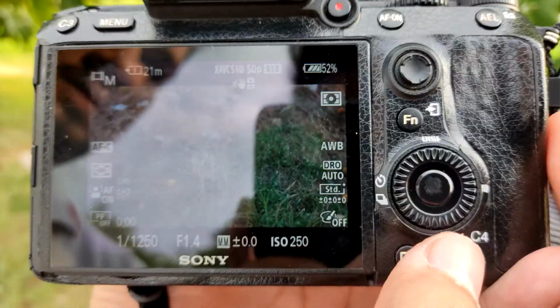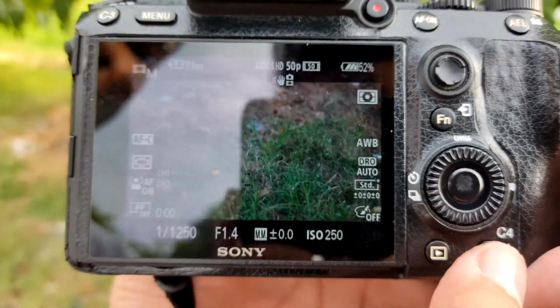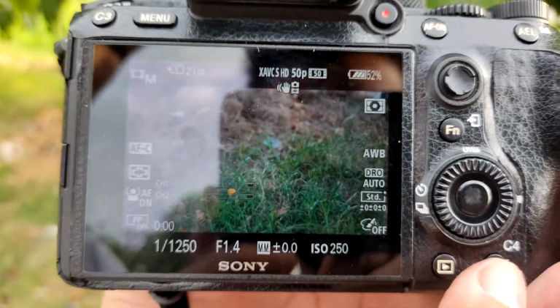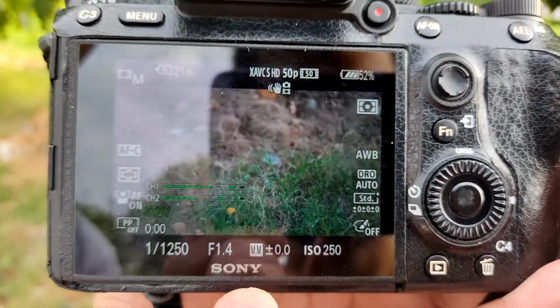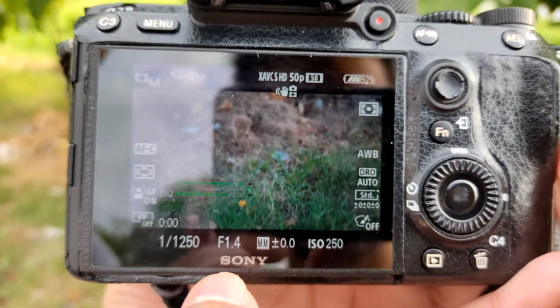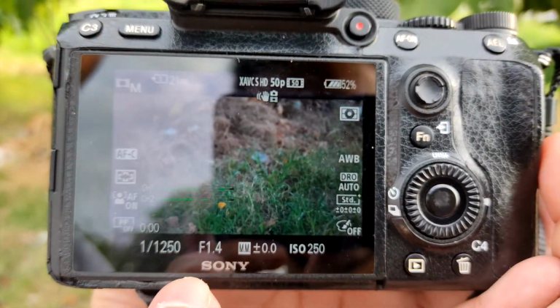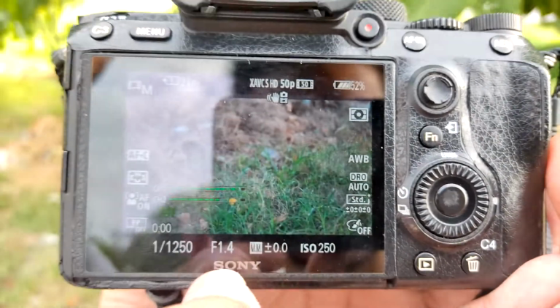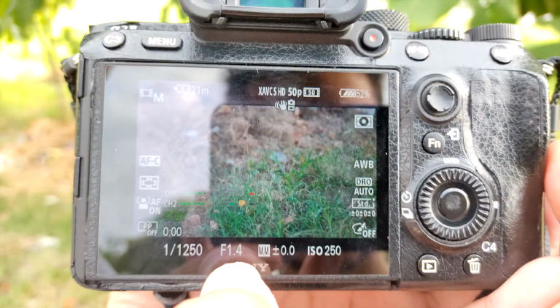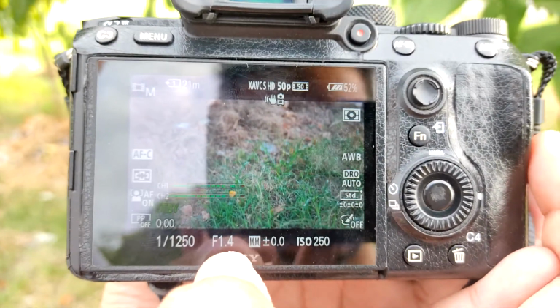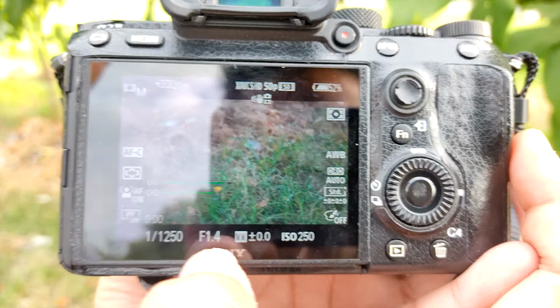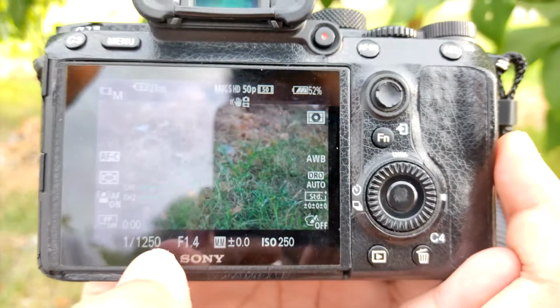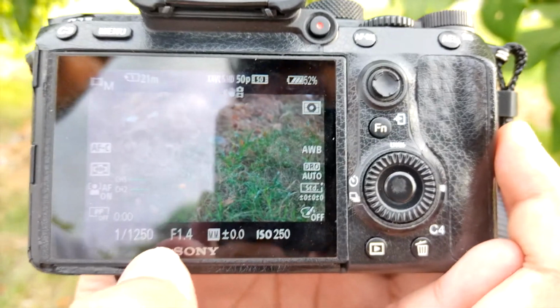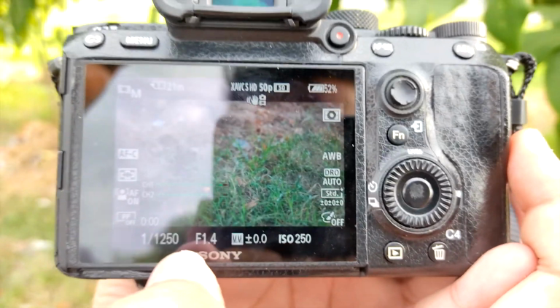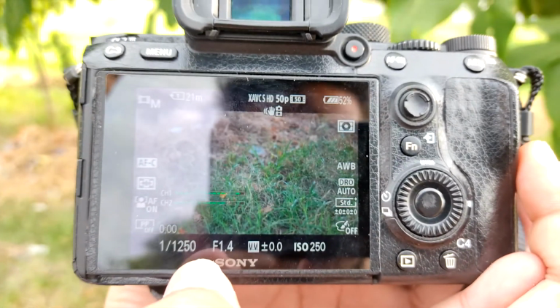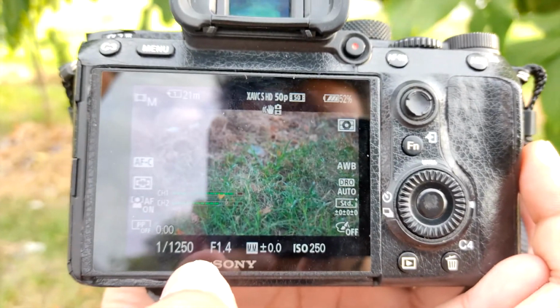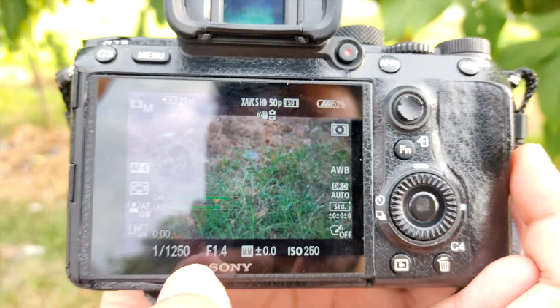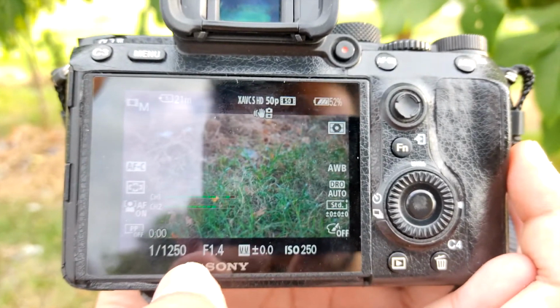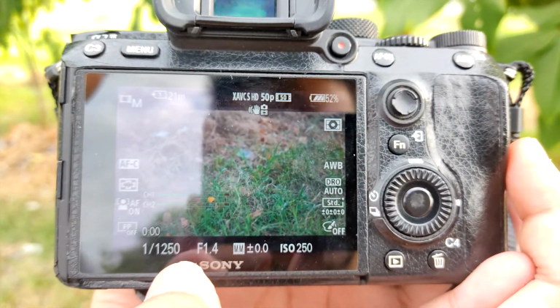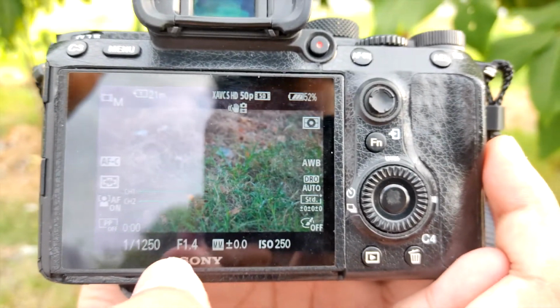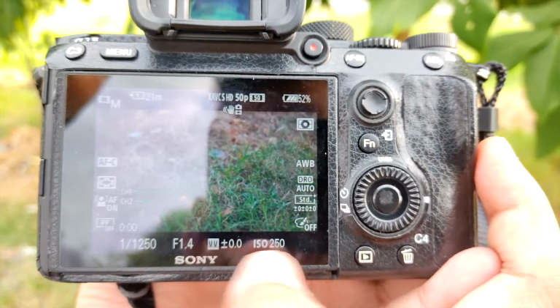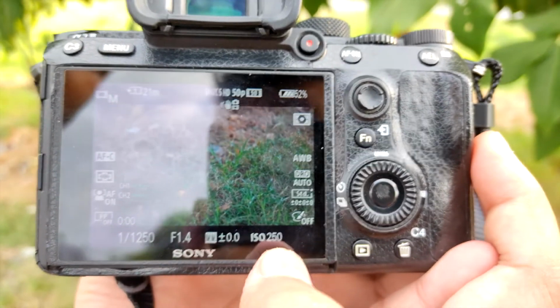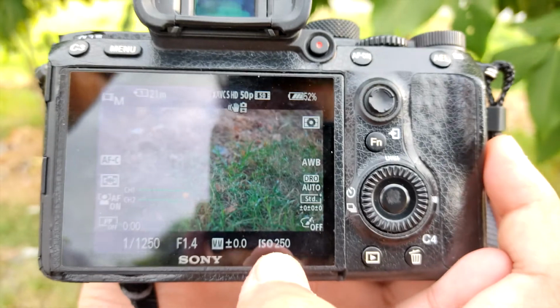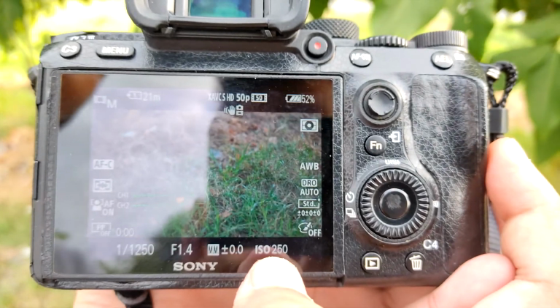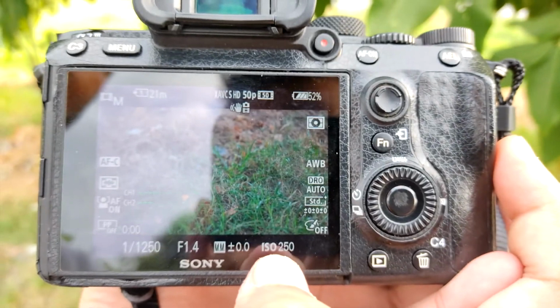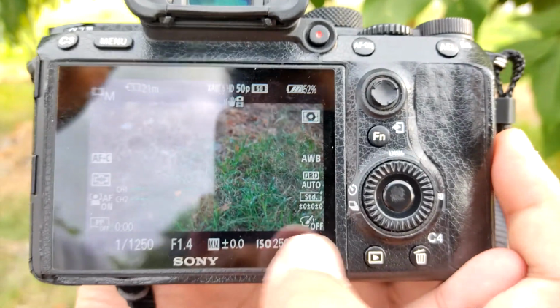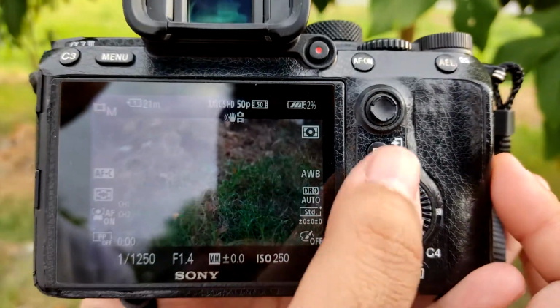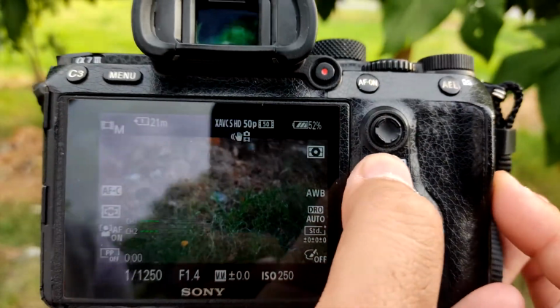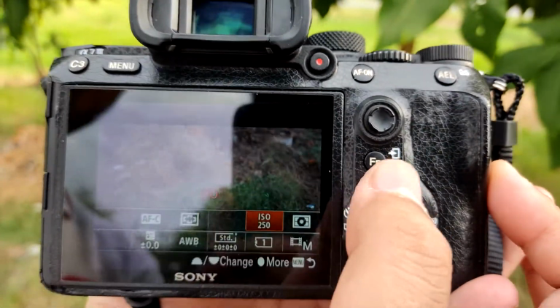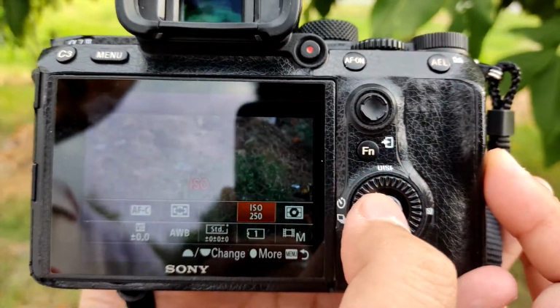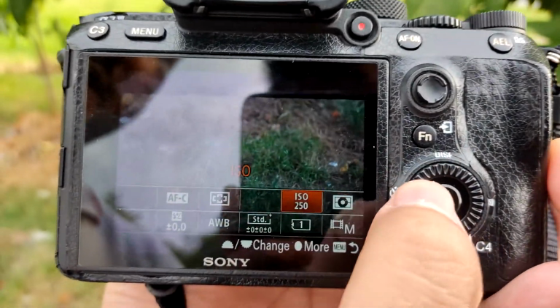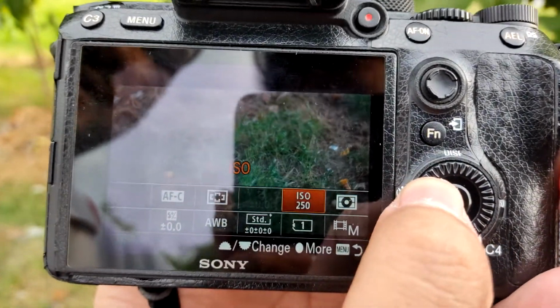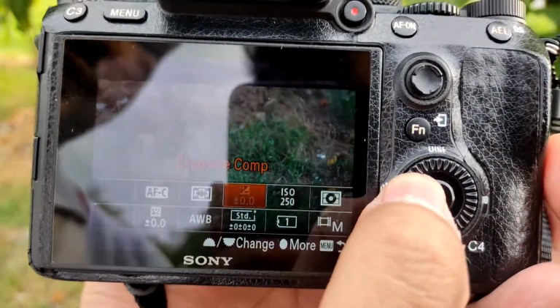So friends, for this photo shoot the aperture was 1.4, shutter speed was 1 over 1,250, and ISO was 250. We have kept it in autofocus.